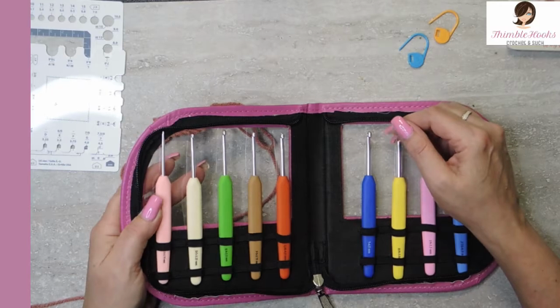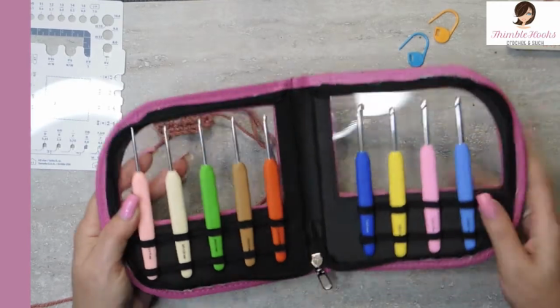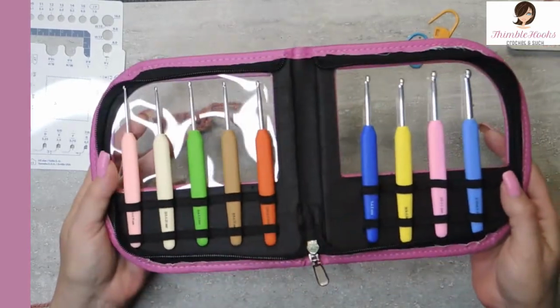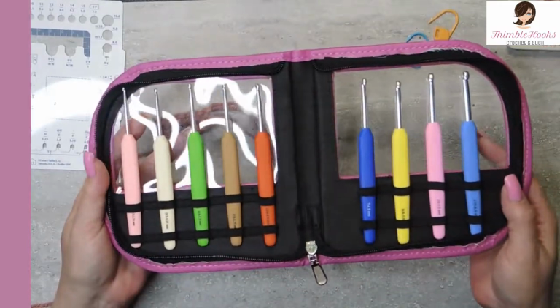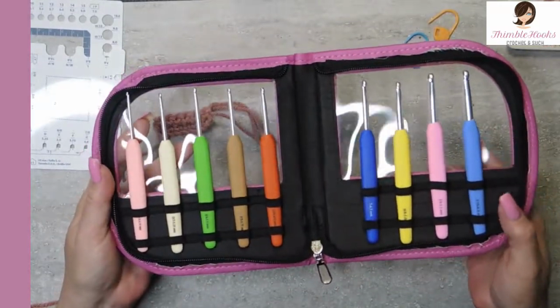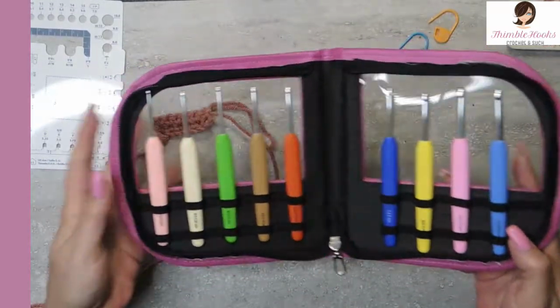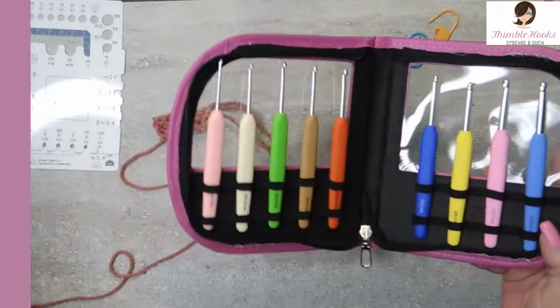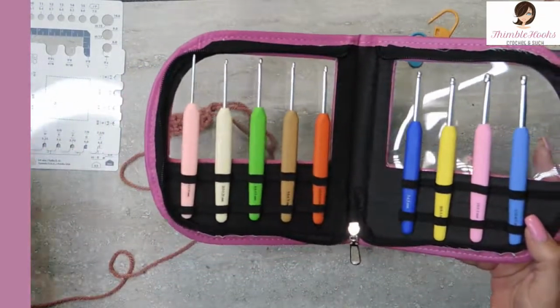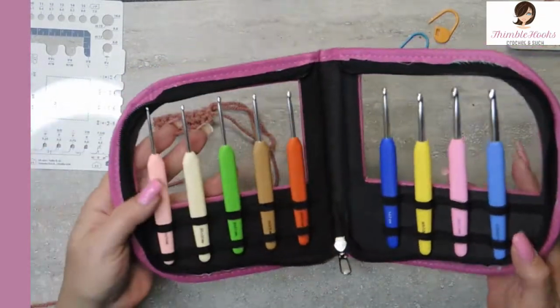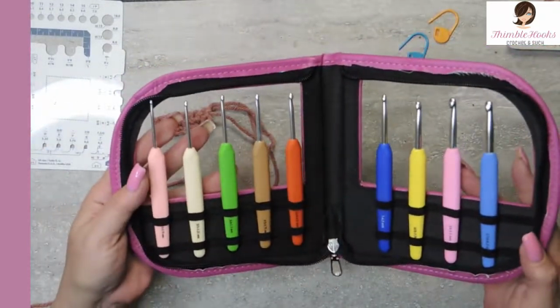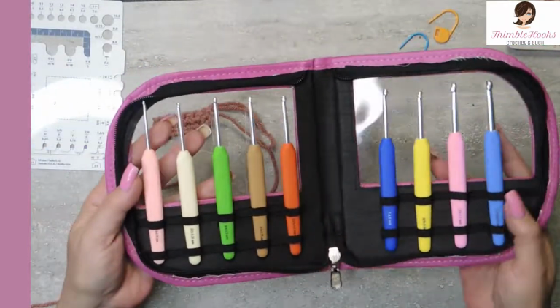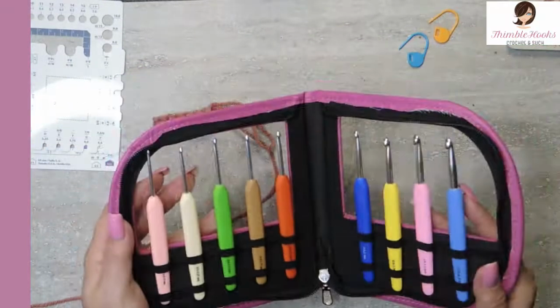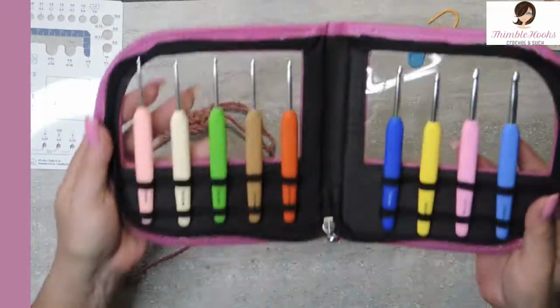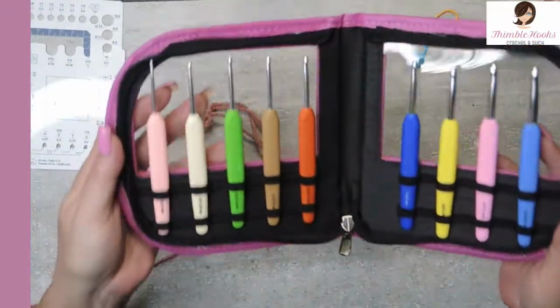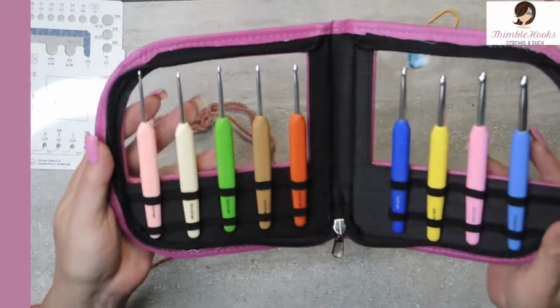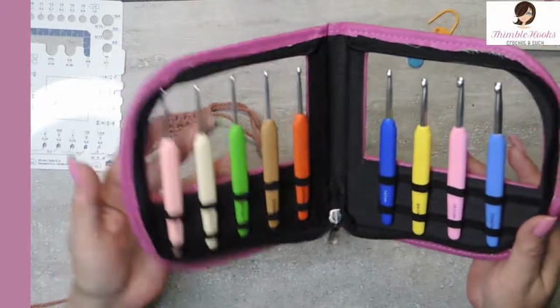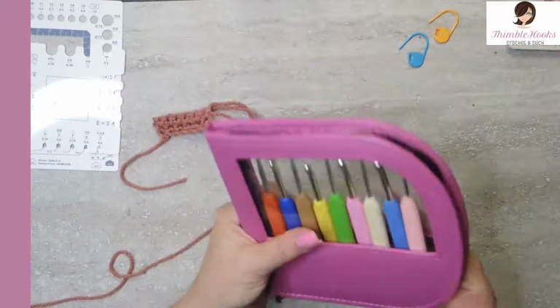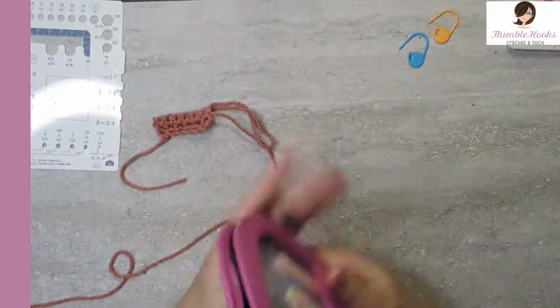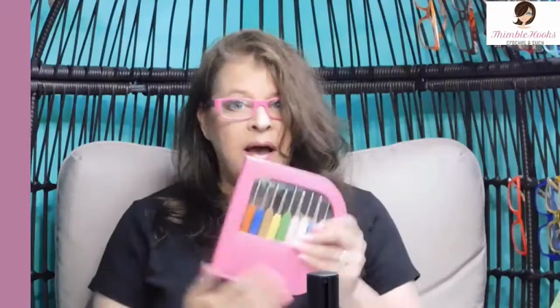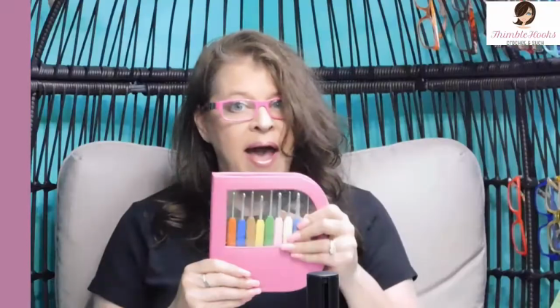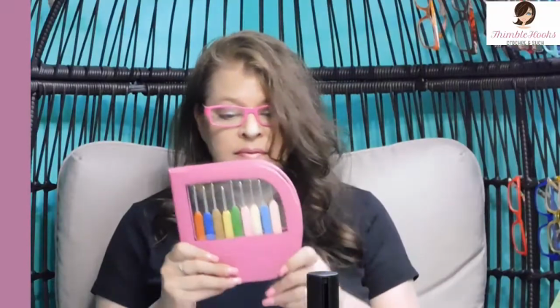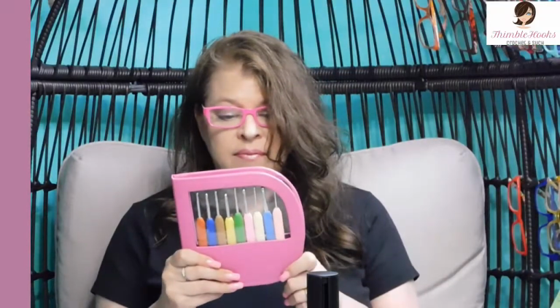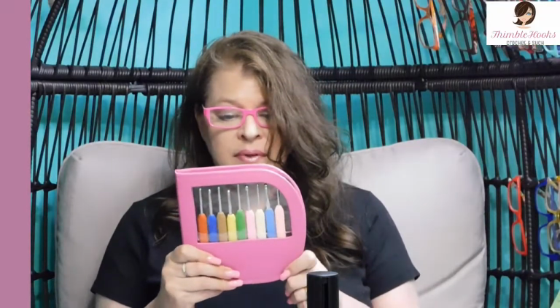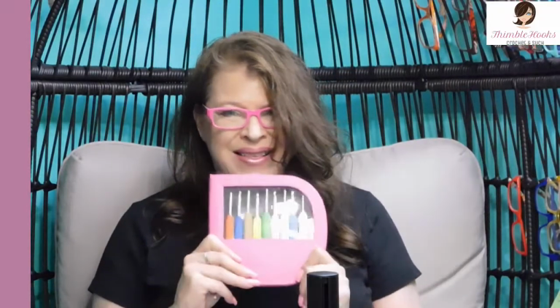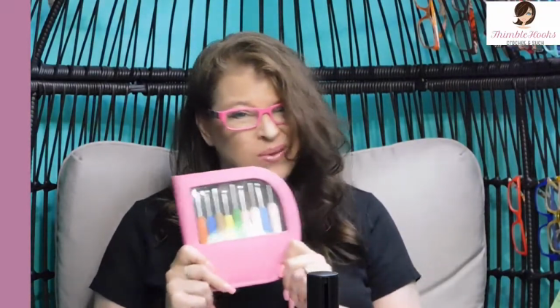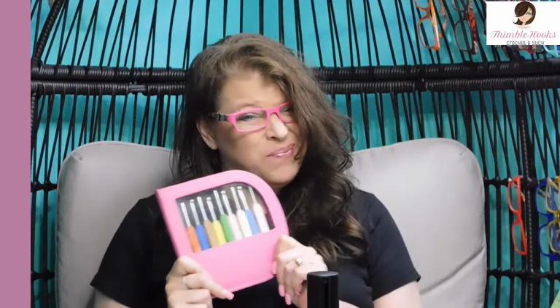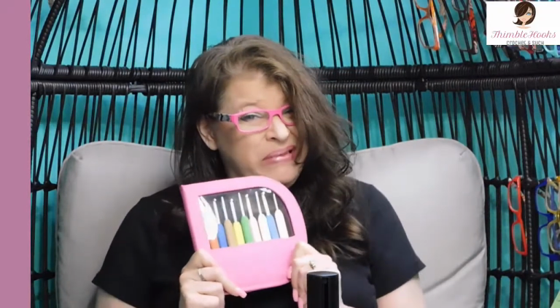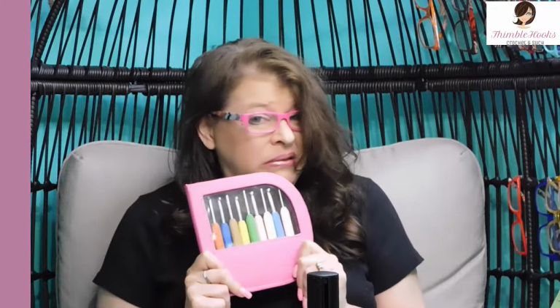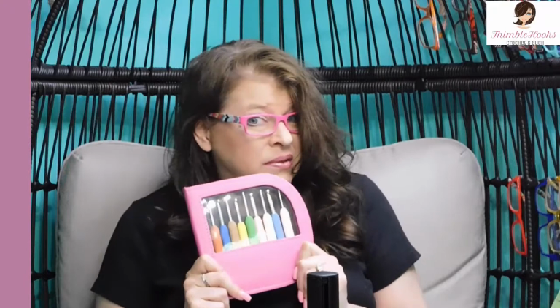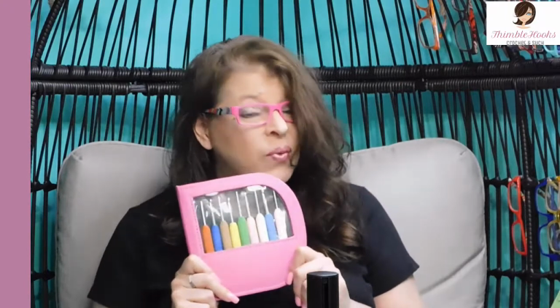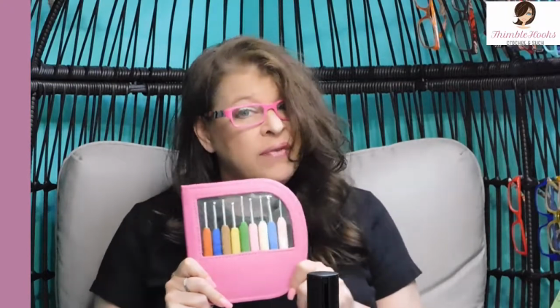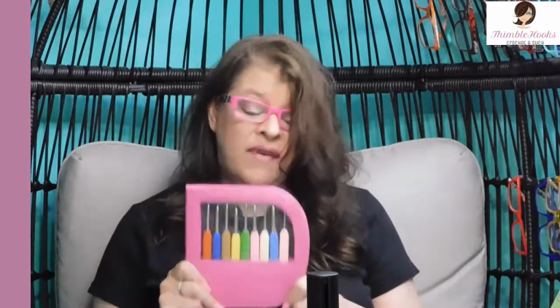And they've got a great little travel case that zips closed. This set is fabulous — pretty compact. I think this was like $40 or $45.